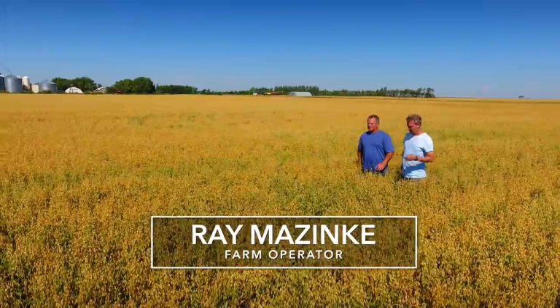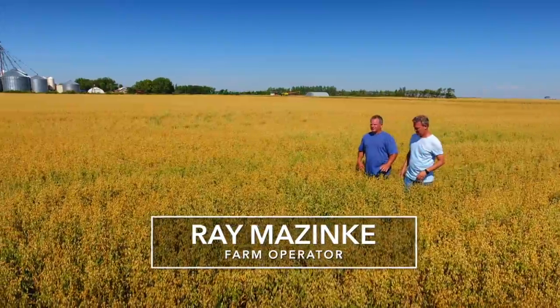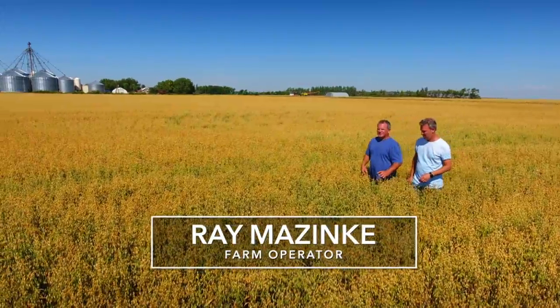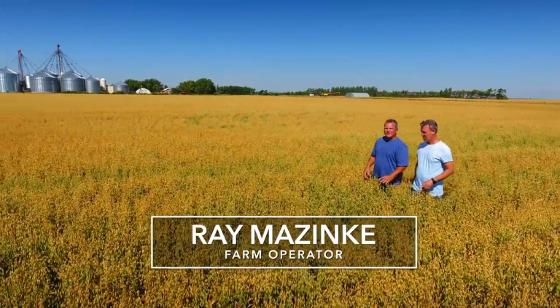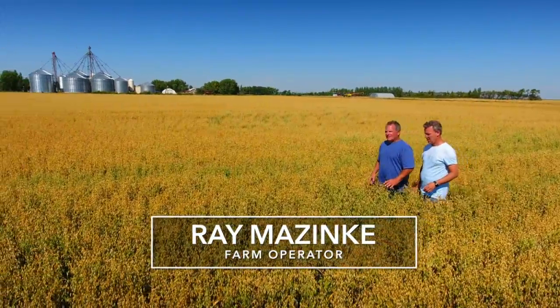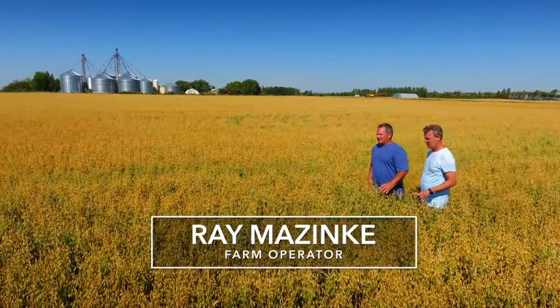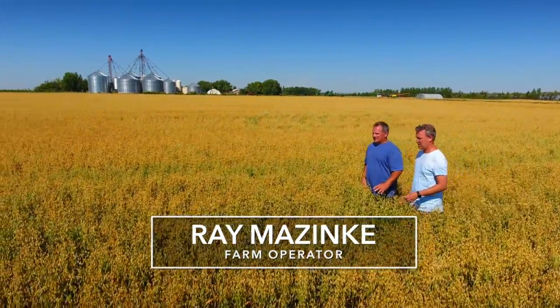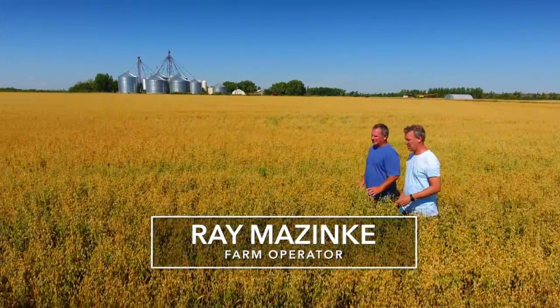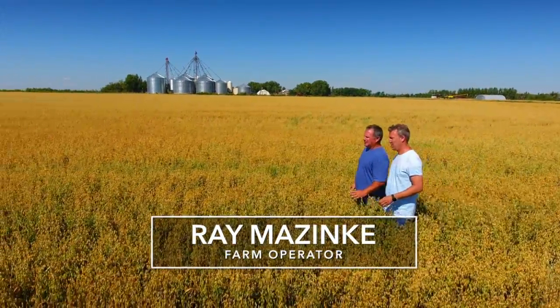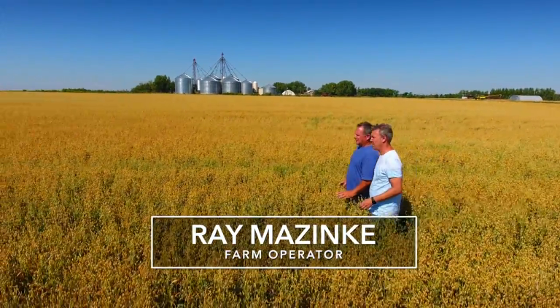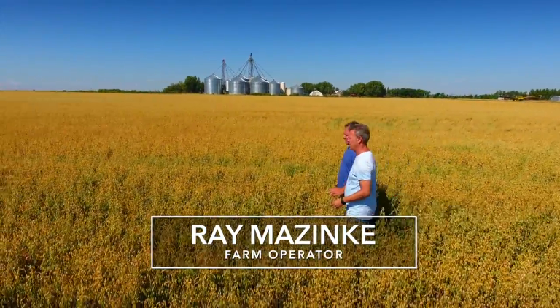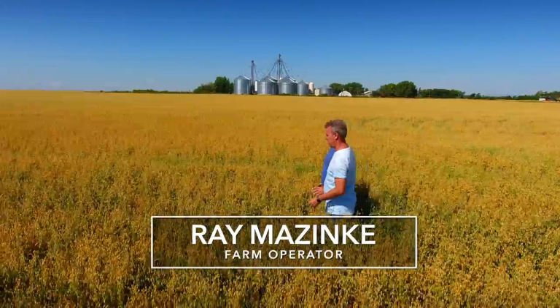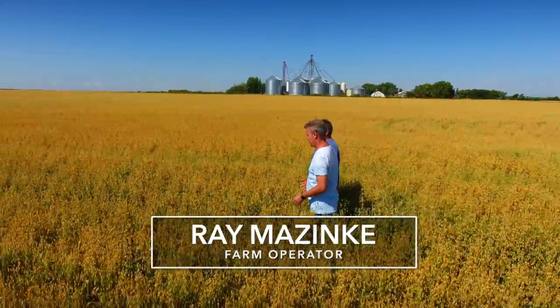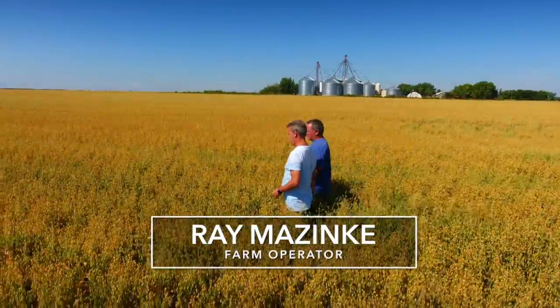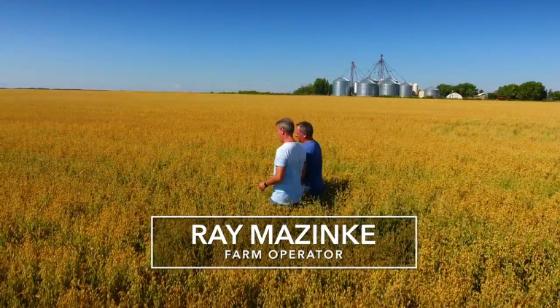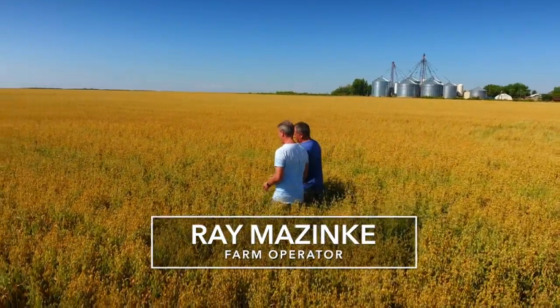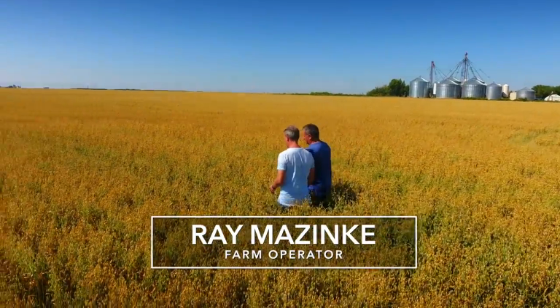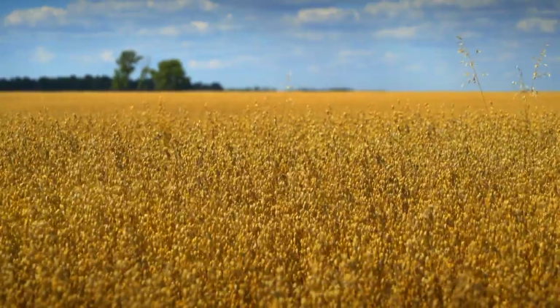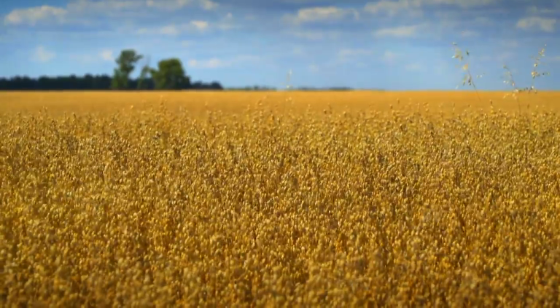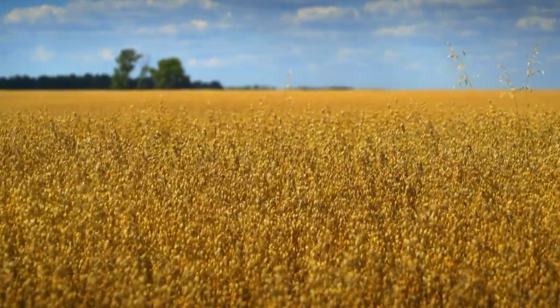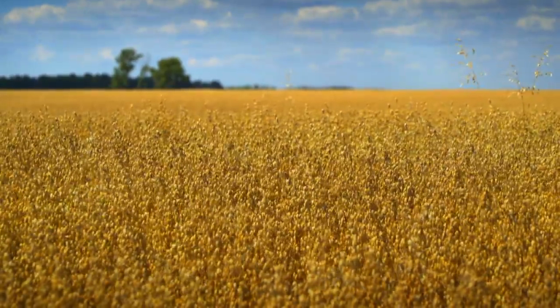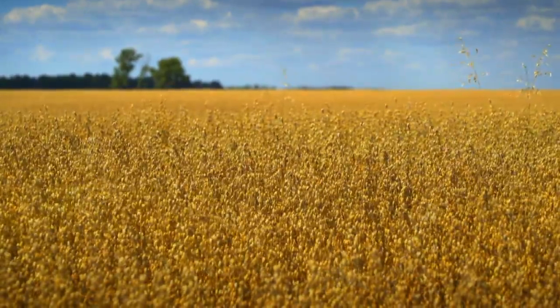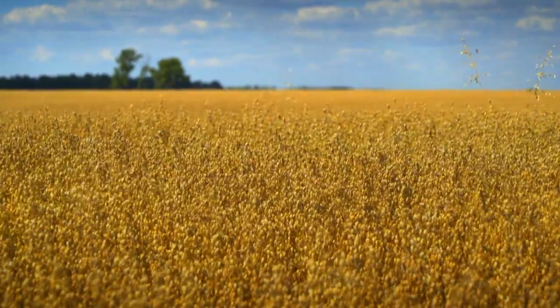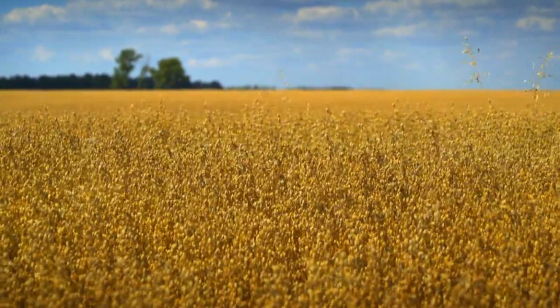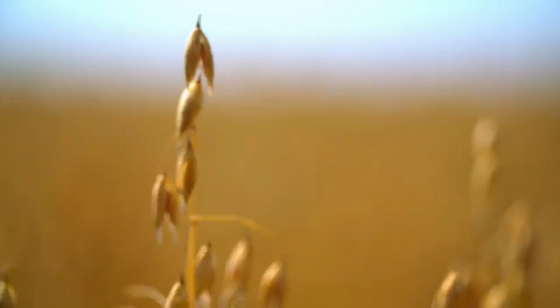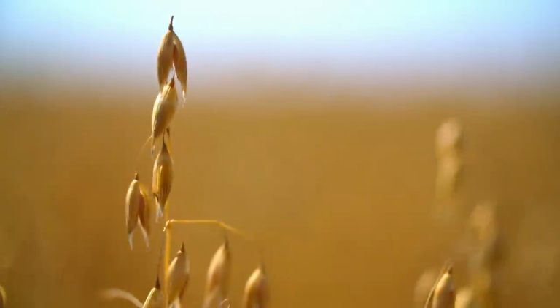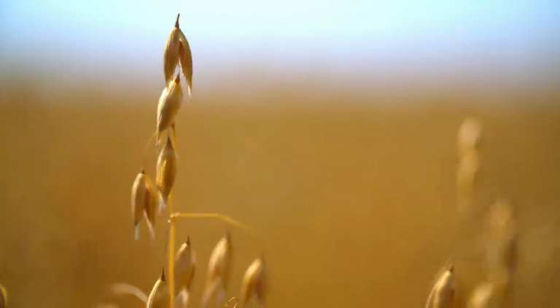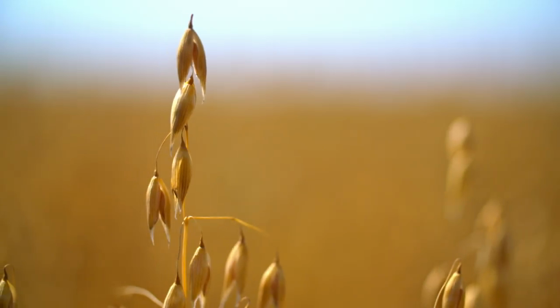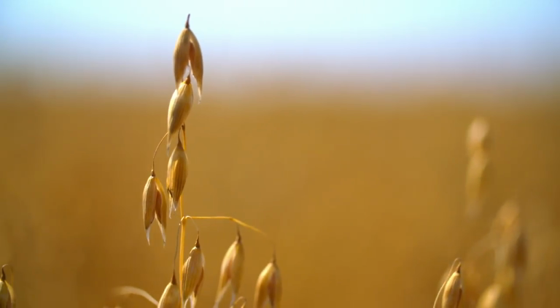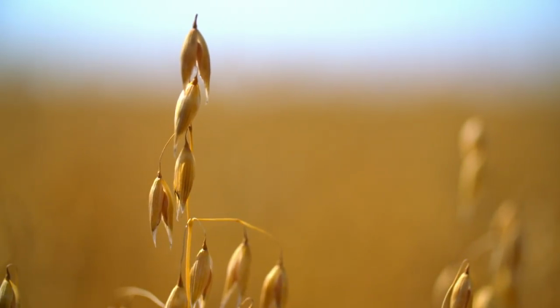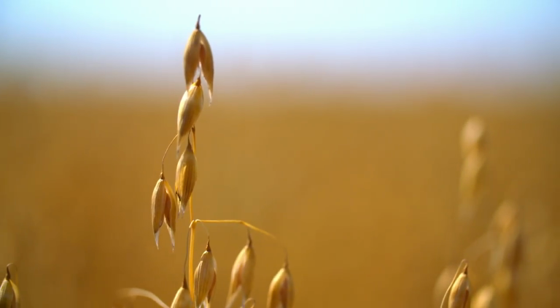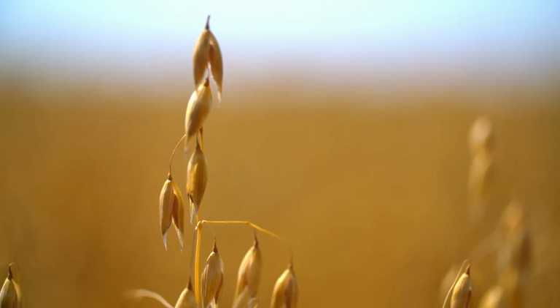Ray Mazinki is a farm operator and president of the Manitoba Oat Growers Association. With his family, he produces an average of 4,500 tons of oats every year.